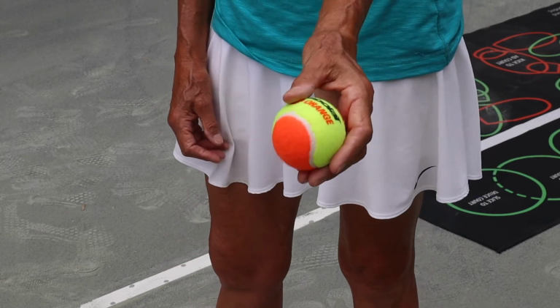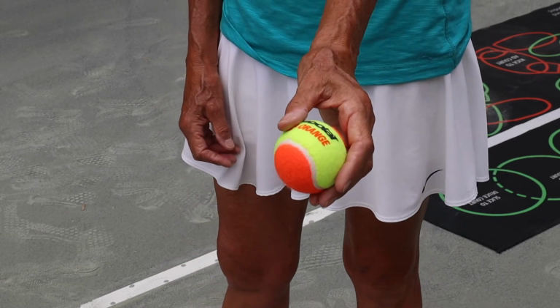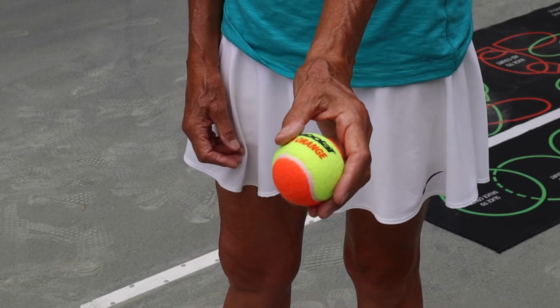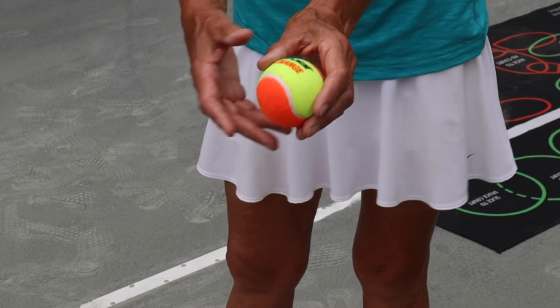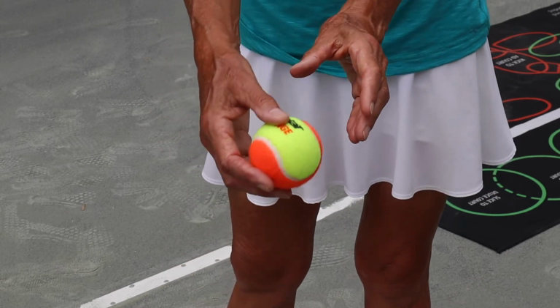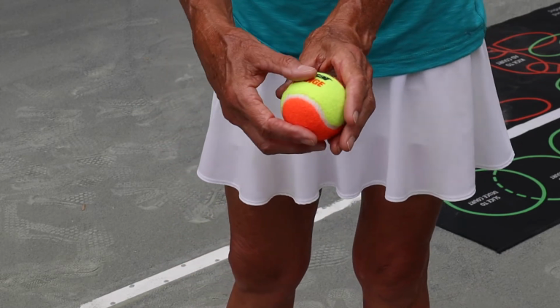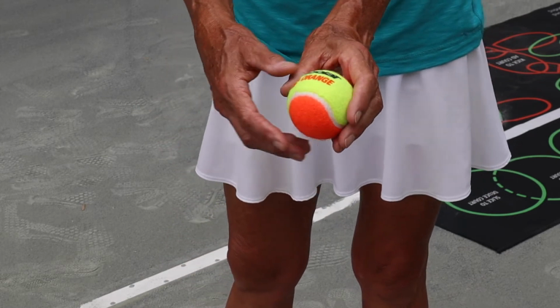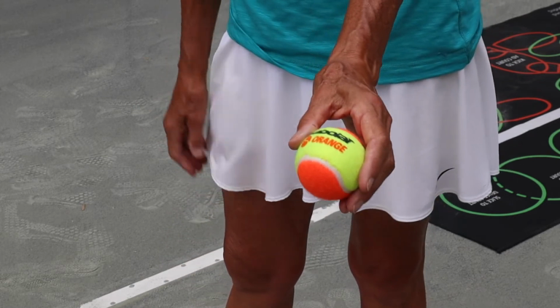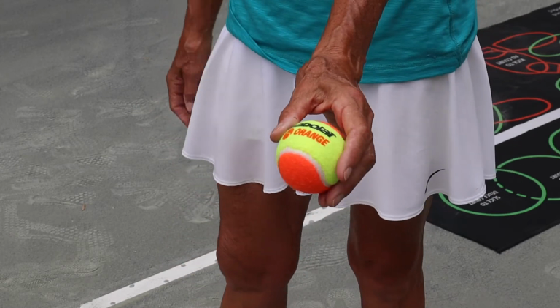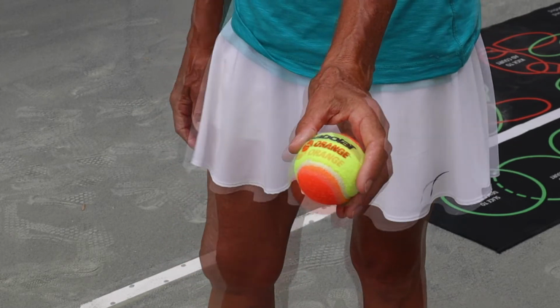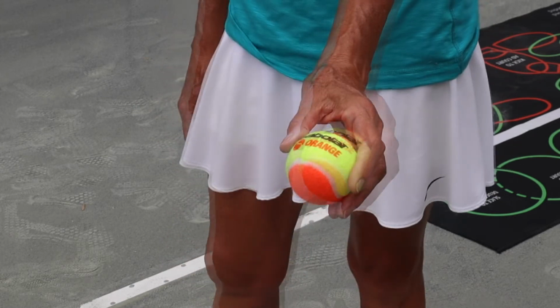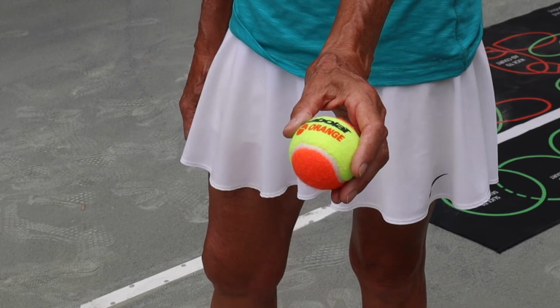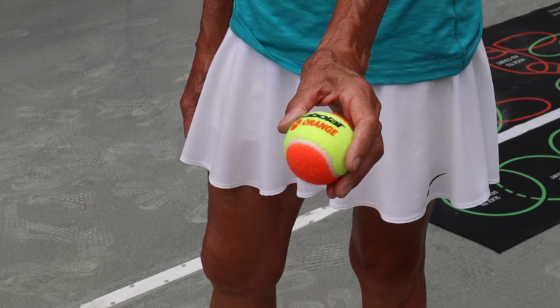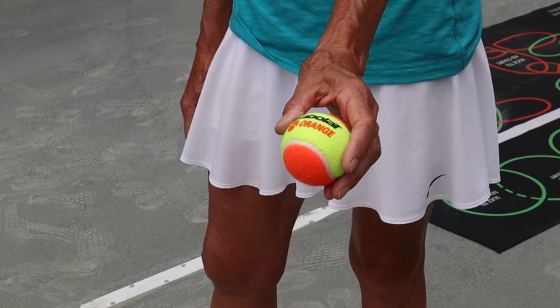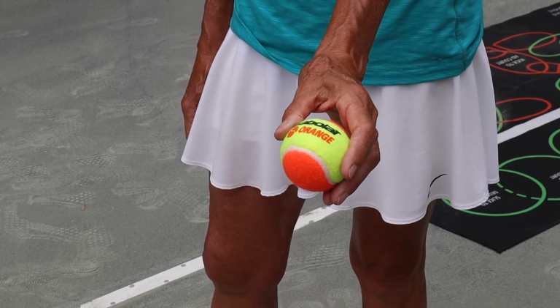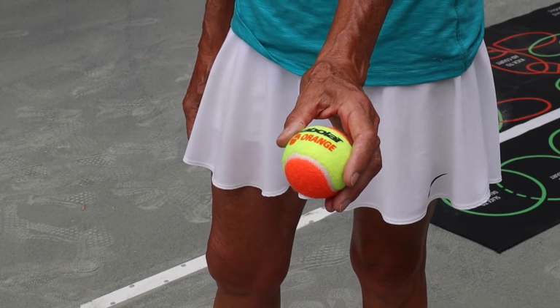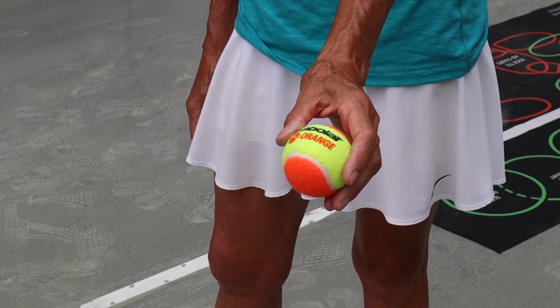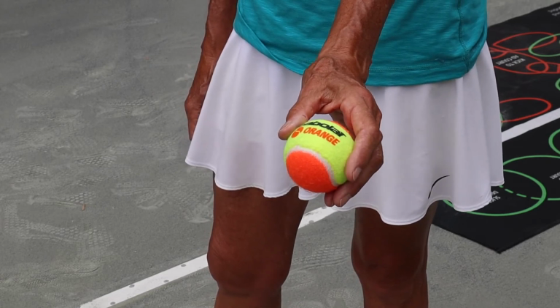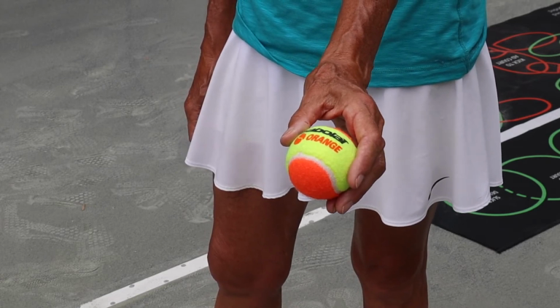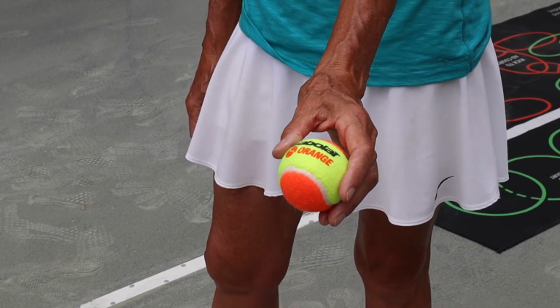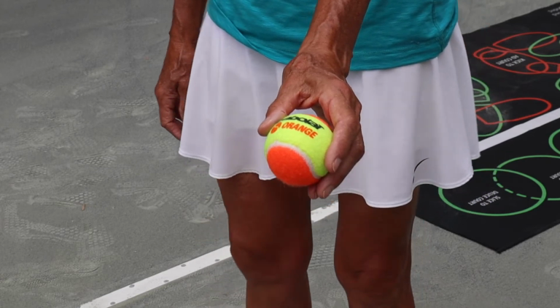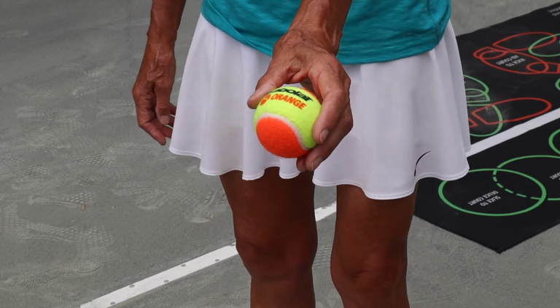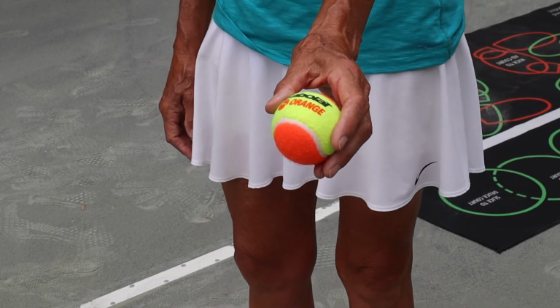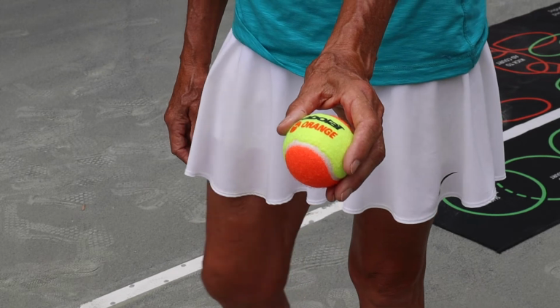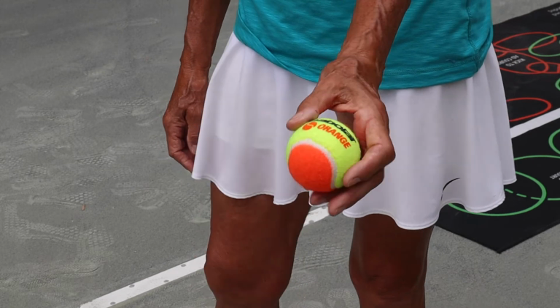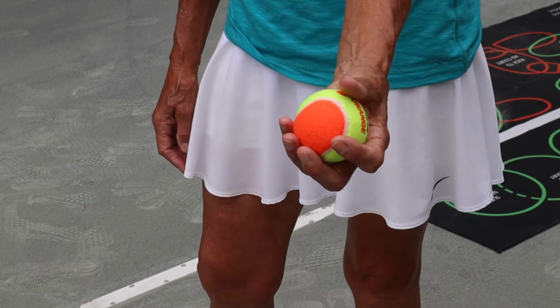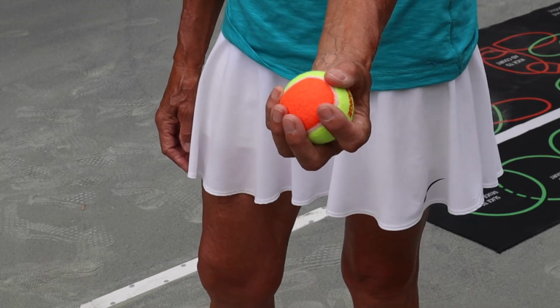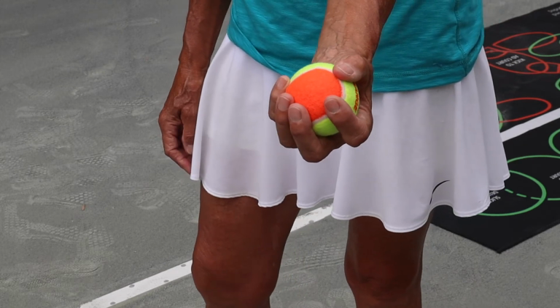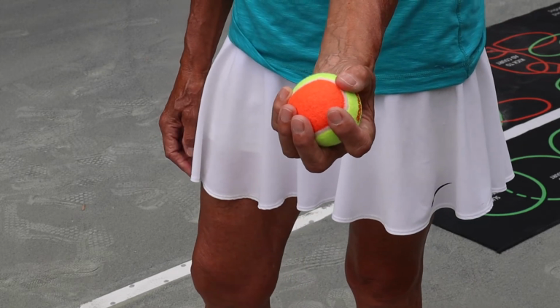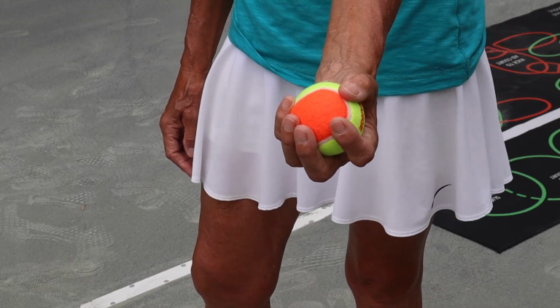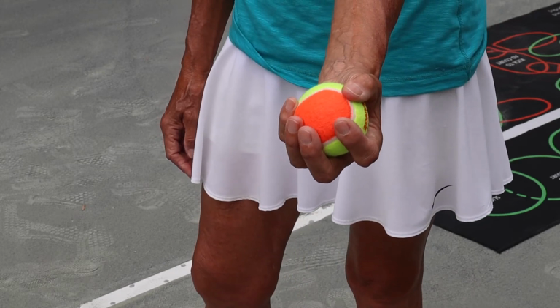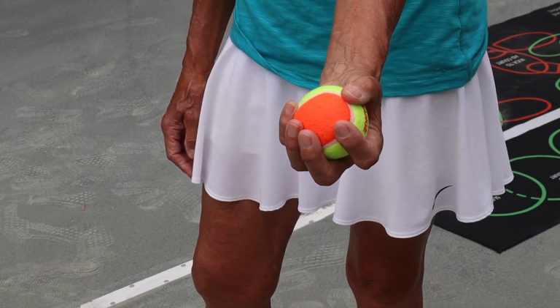This is a do: we're going to have a flat hand, very light grip. There are many more don'ts than there are do's. The do is very, very simple. The don'ts are going to be this — holding on to the ball like this, like it's going to fly away on you.